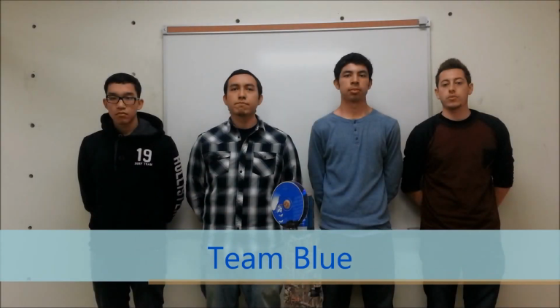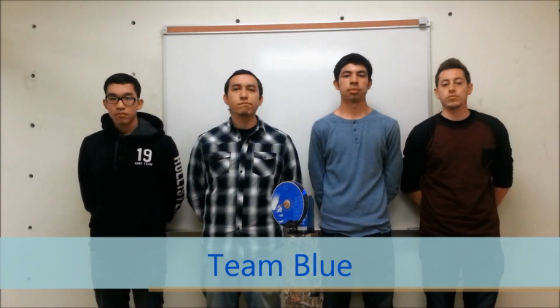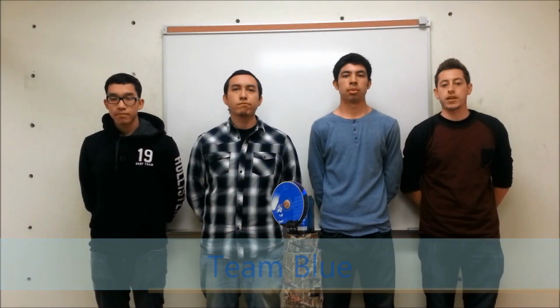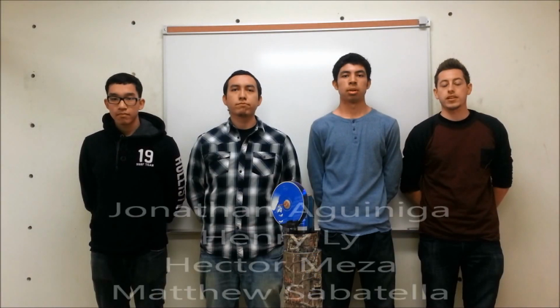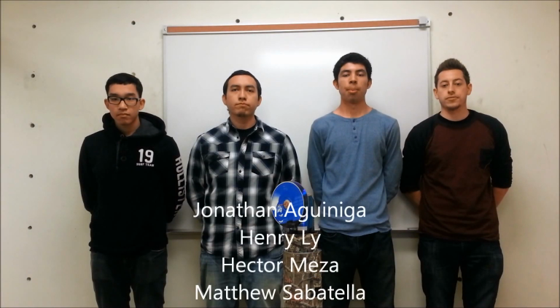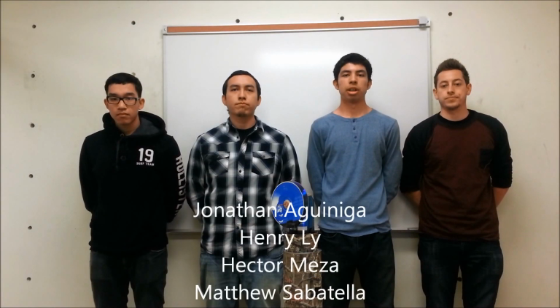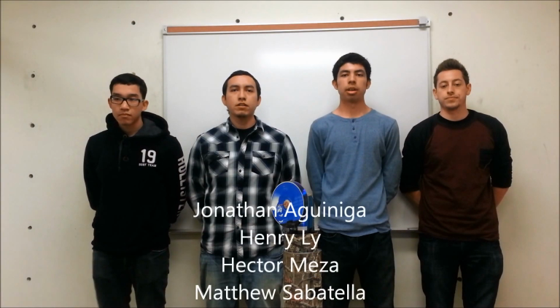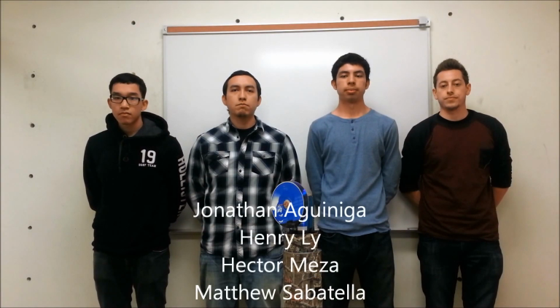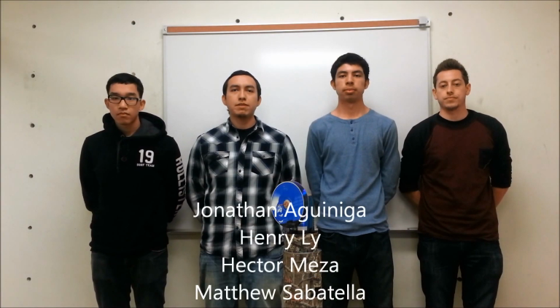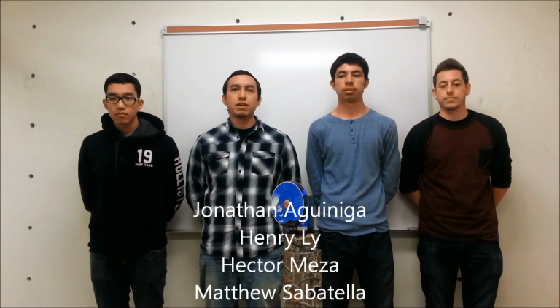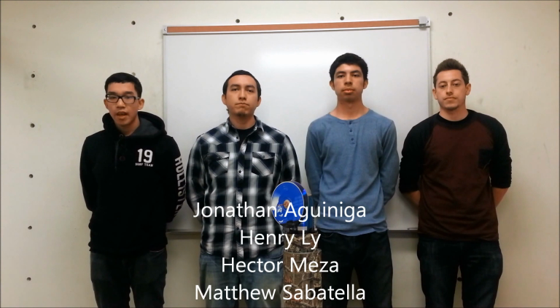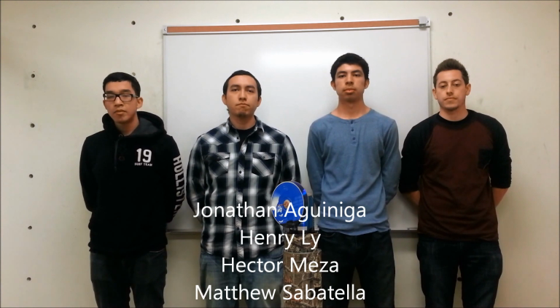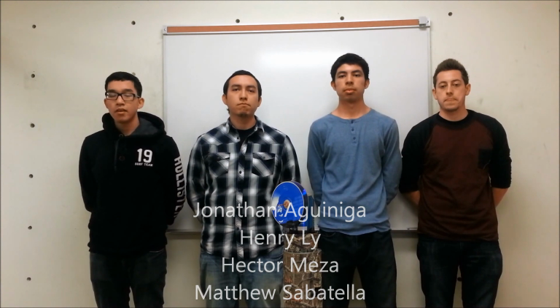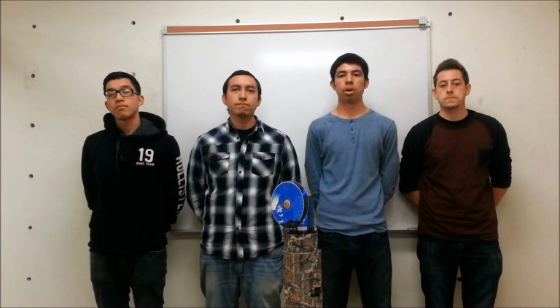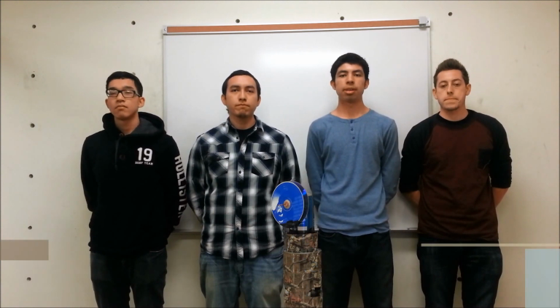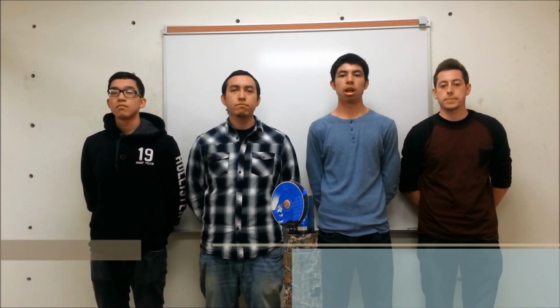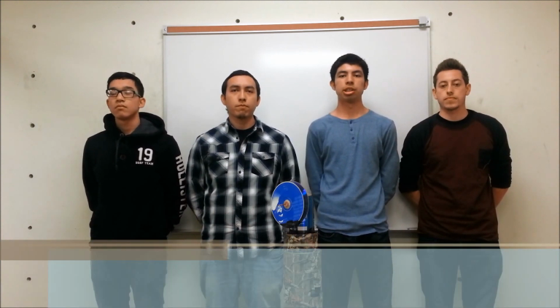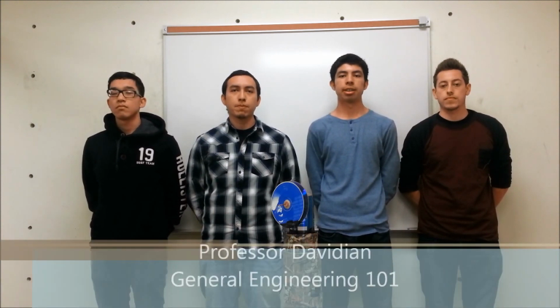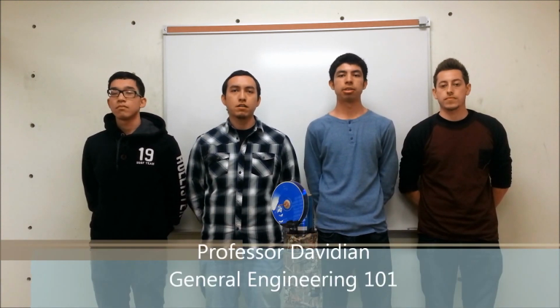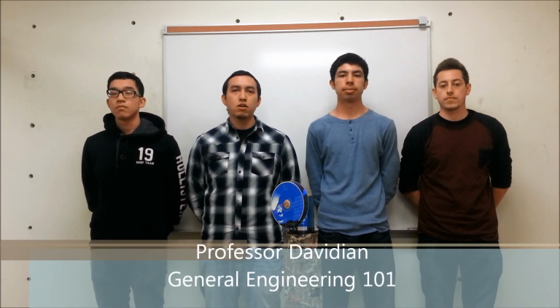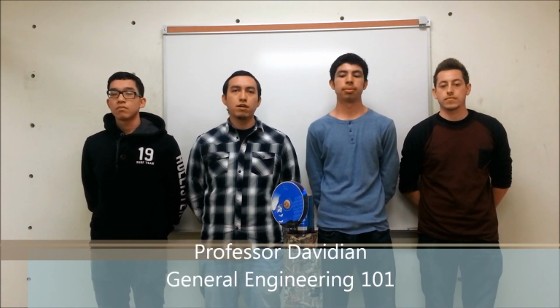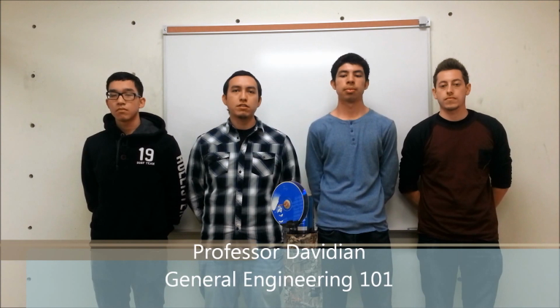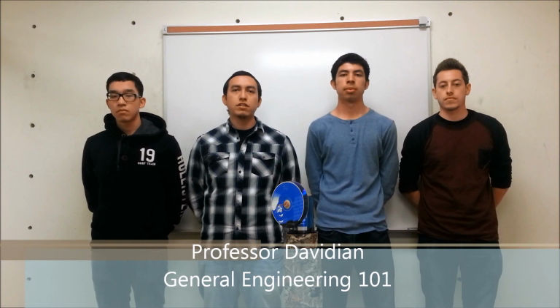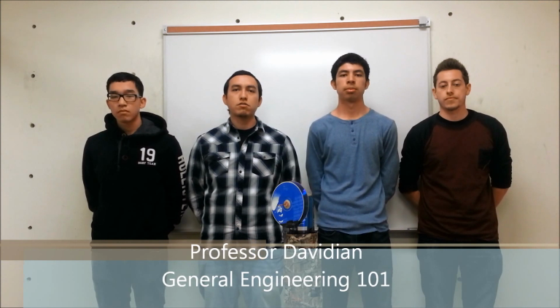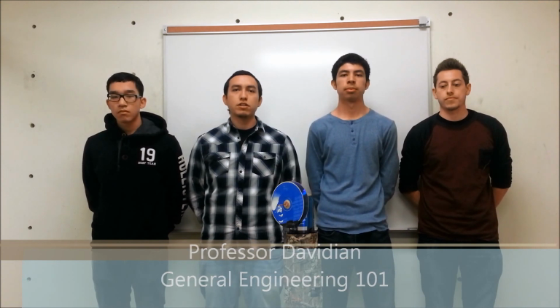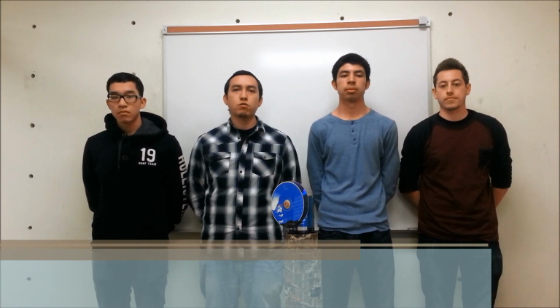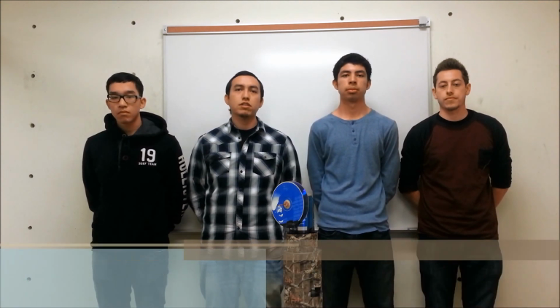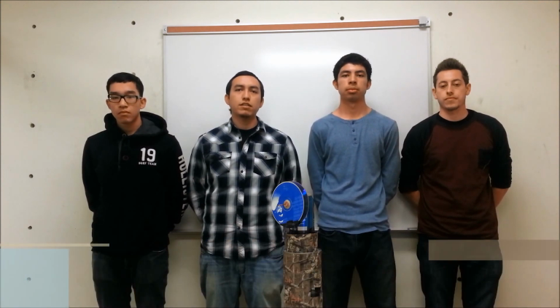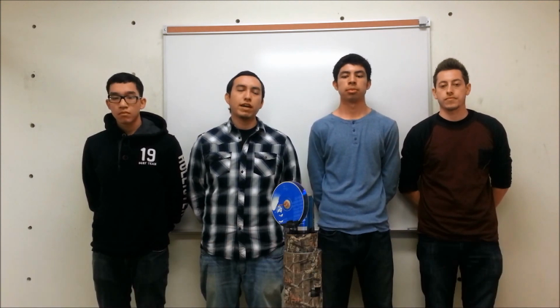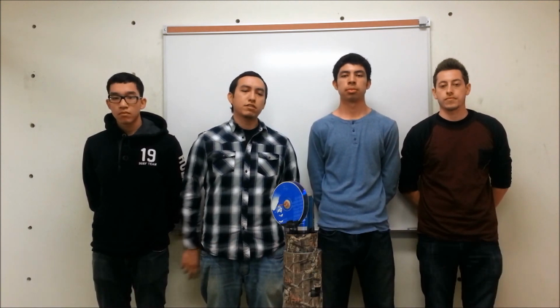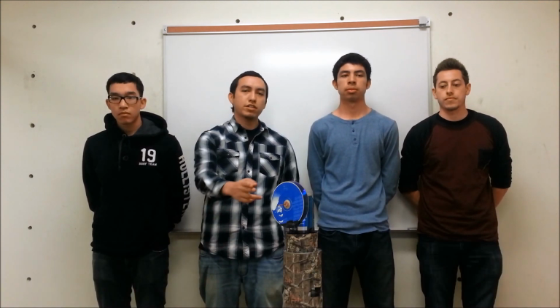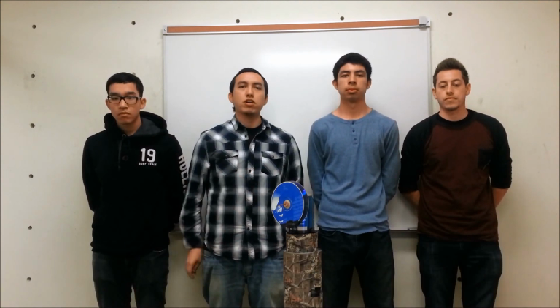Hi, we're Team Blue. My name is Matthew Sabatella. My name is Jonathan Noginiga. My name is Hector Mesa. And my name is Henry Lee. We are East Los Angeles College Engineering and Technology students. We are in Professor Davidian's General Engineering 101 course. And this is our final sterling engine design project.